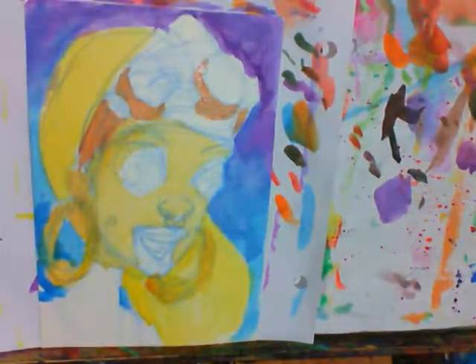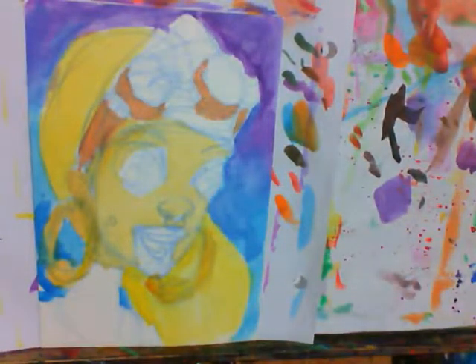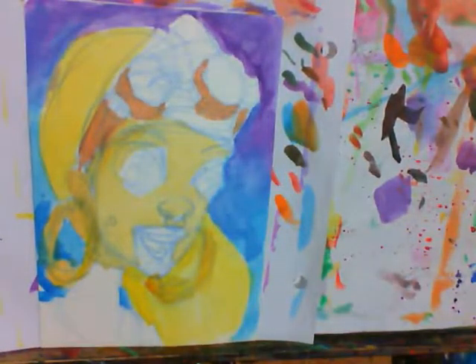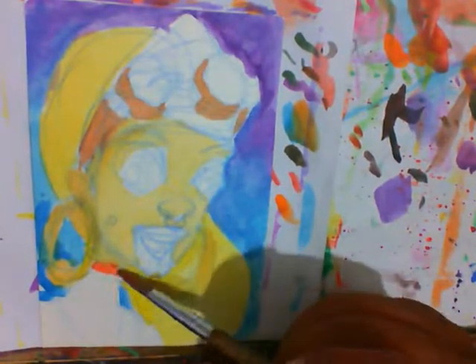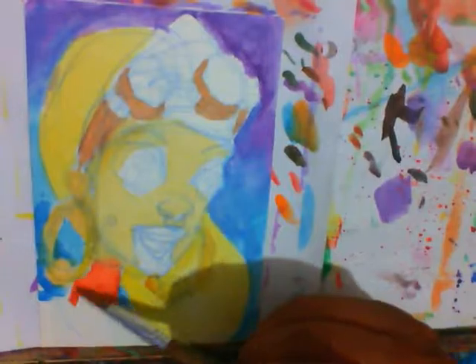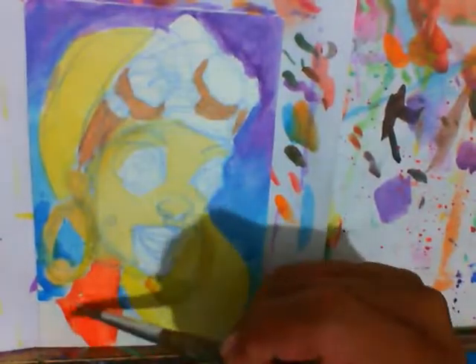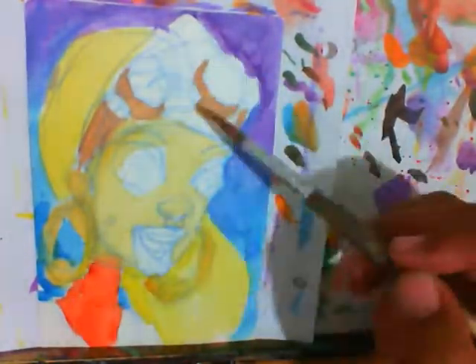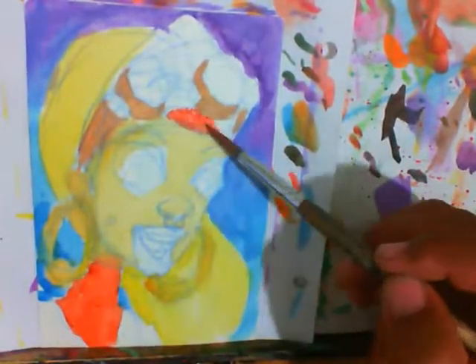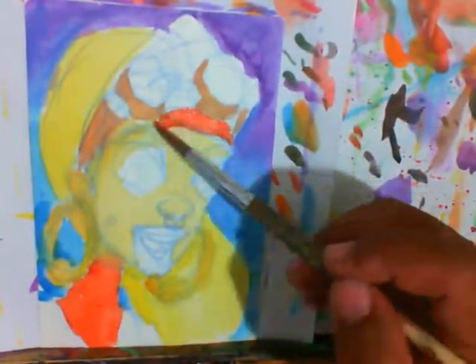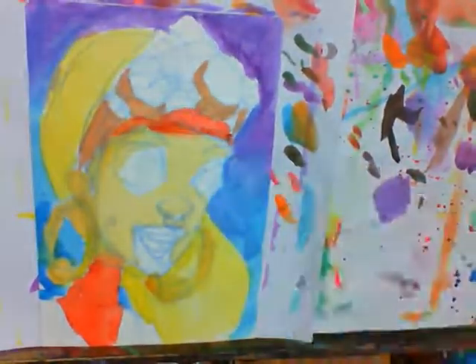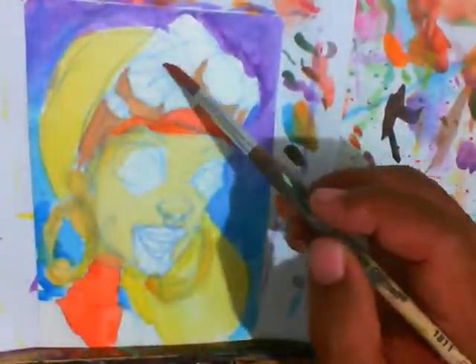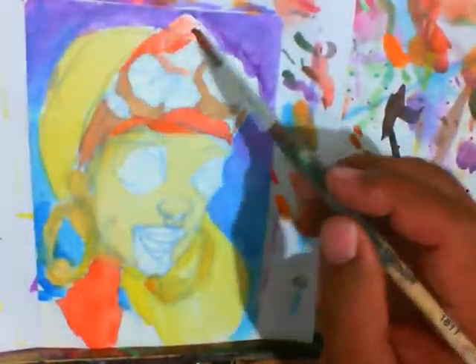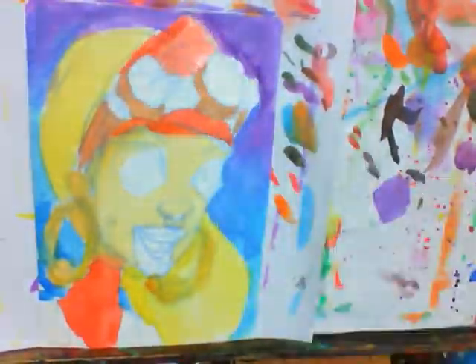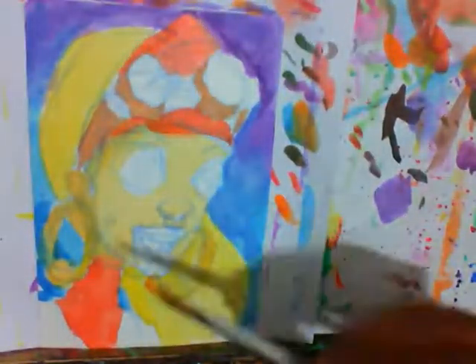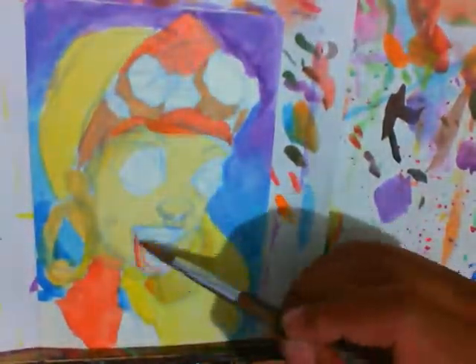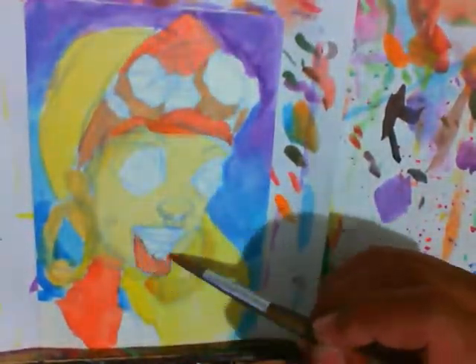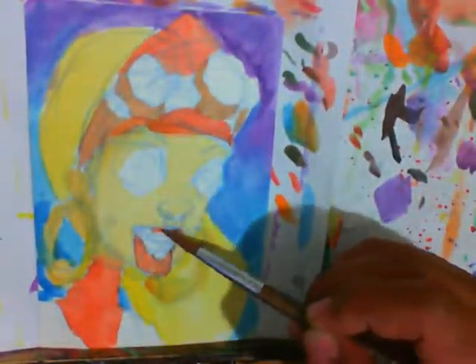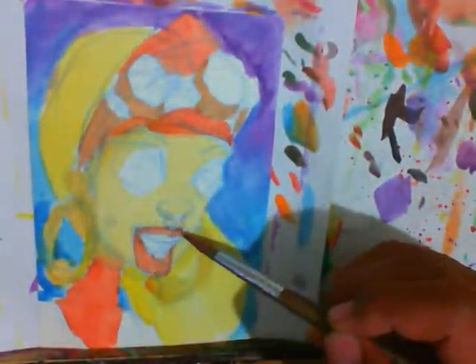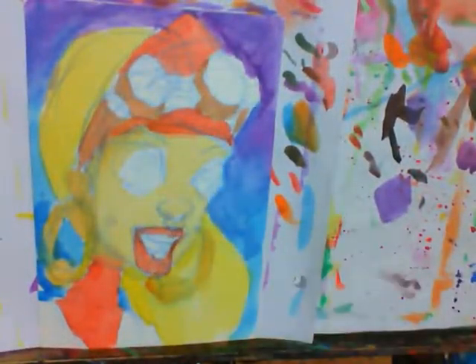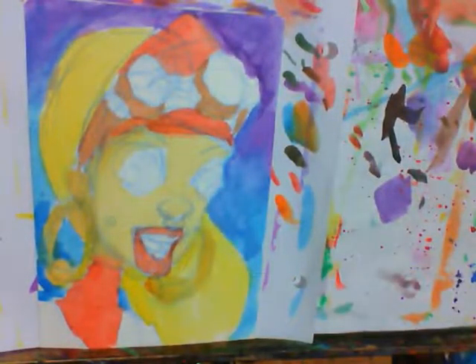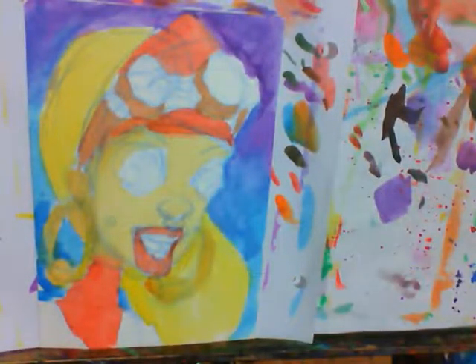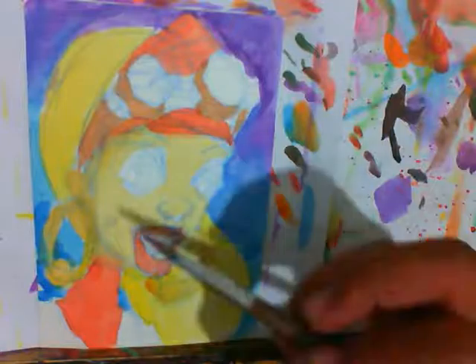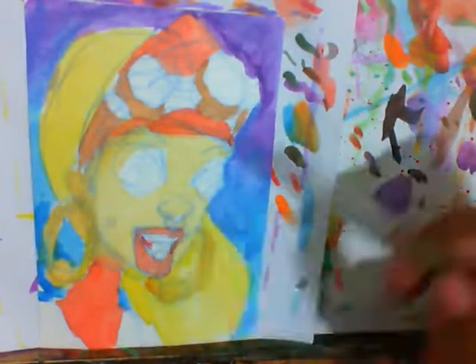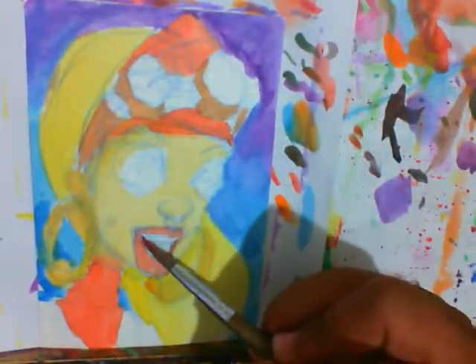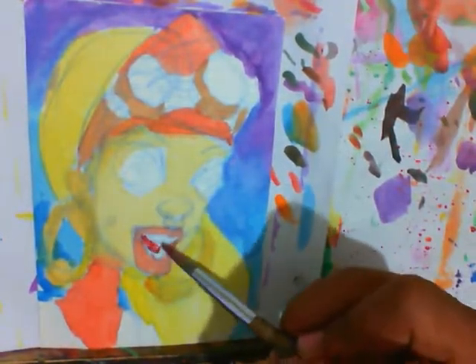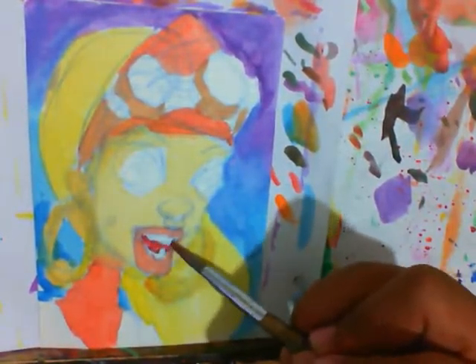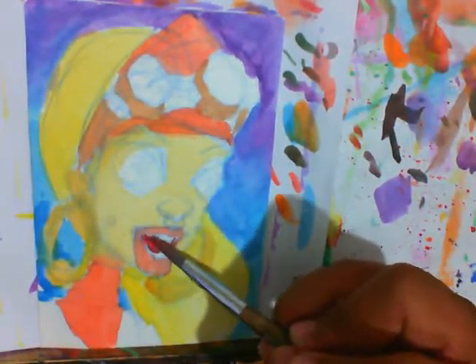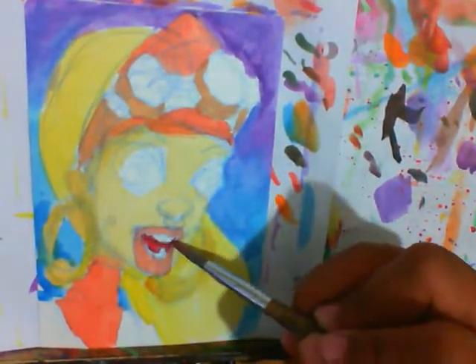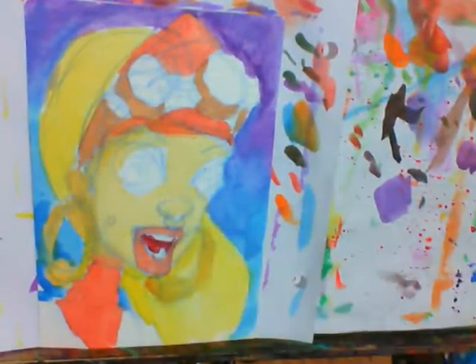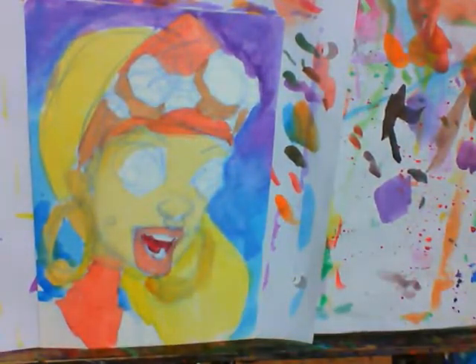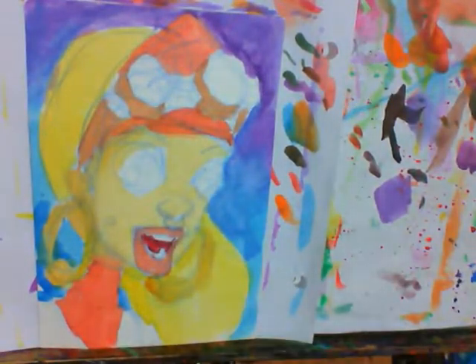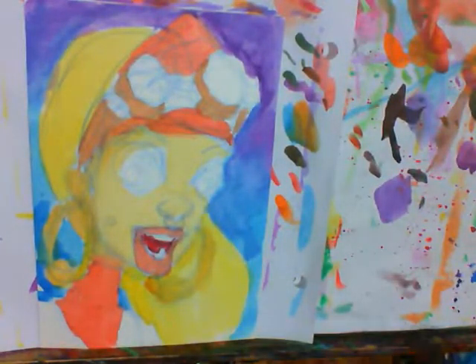I was gonna paint these goggles in, but it got a little jacked. I thought about quitting somewhere around the middle, but I was like, nah, I'm gonna share this video.